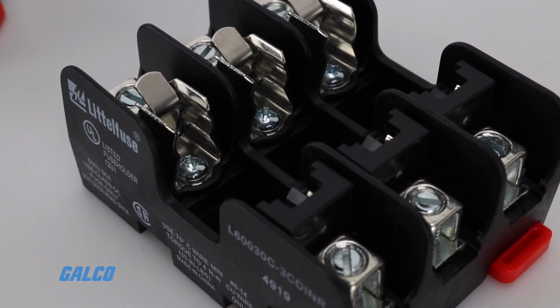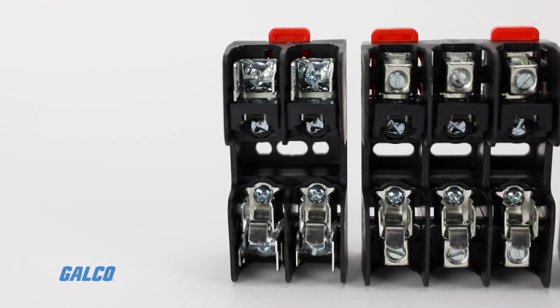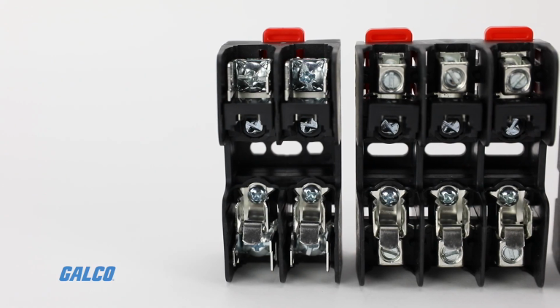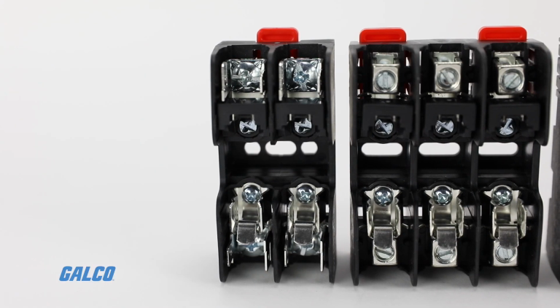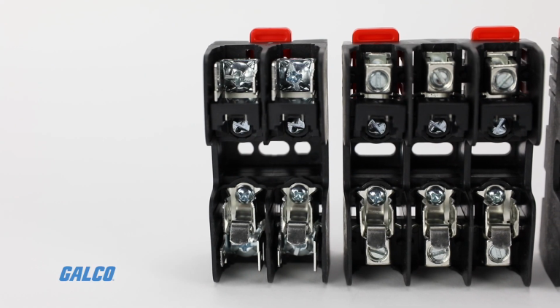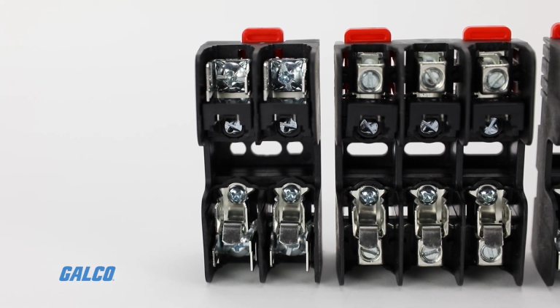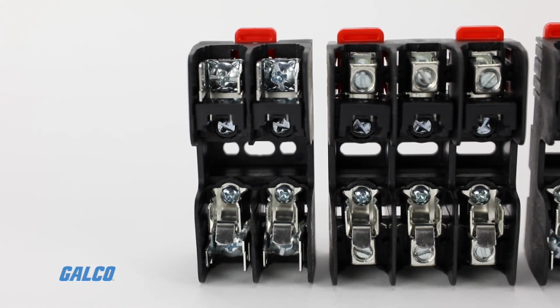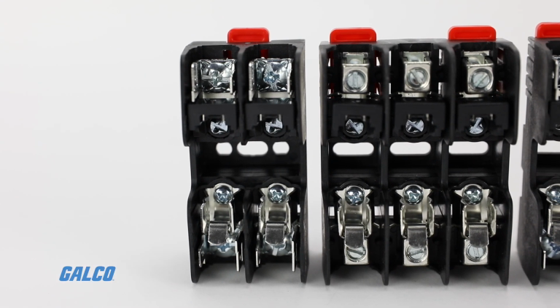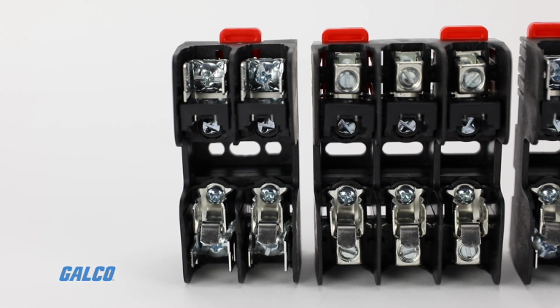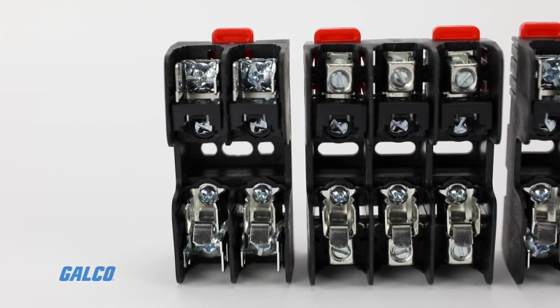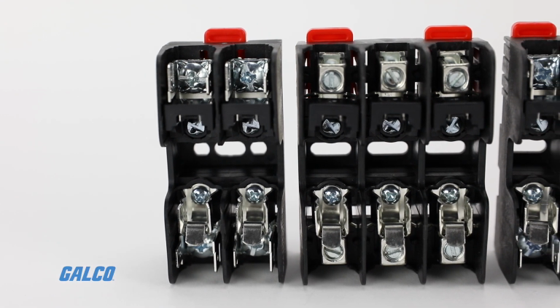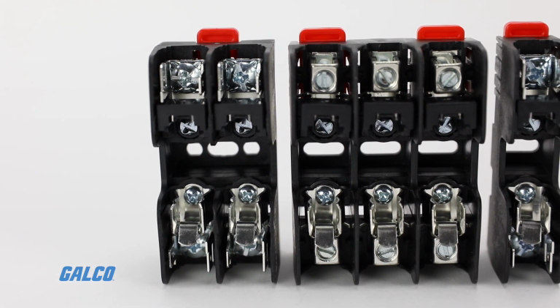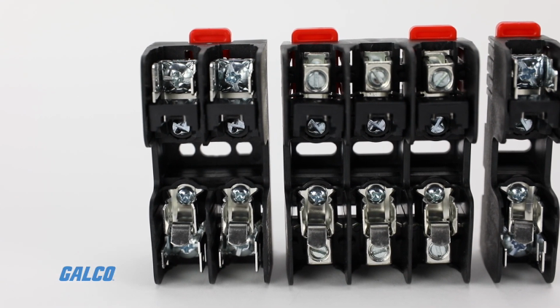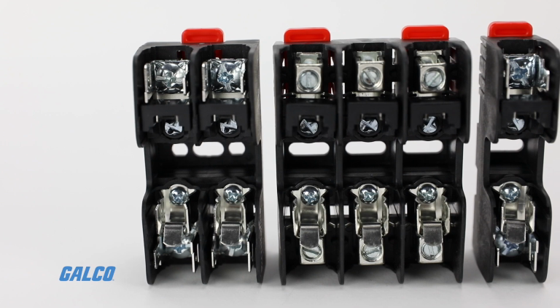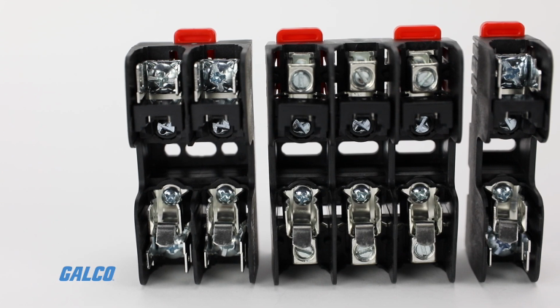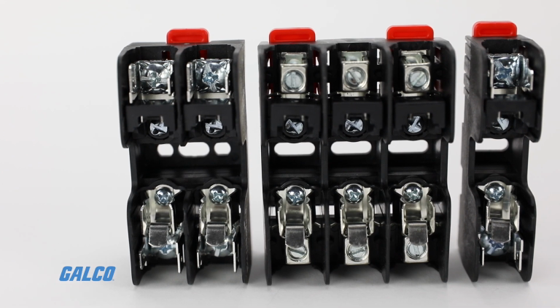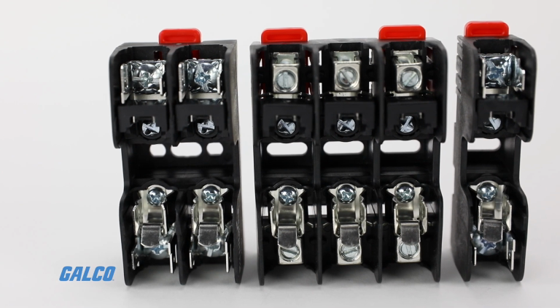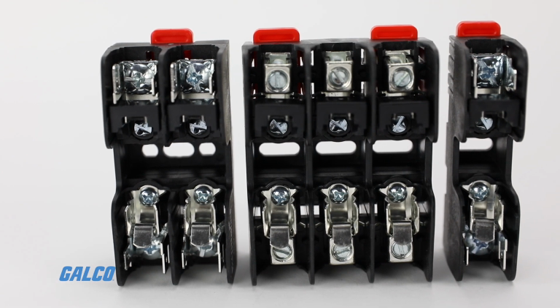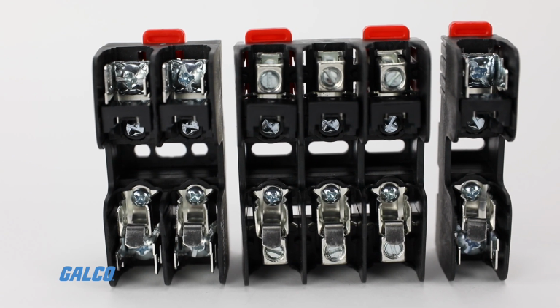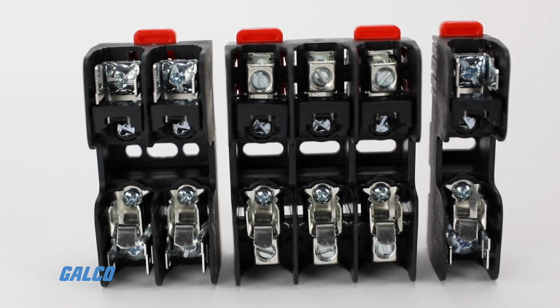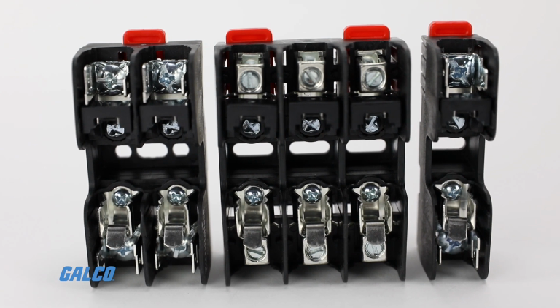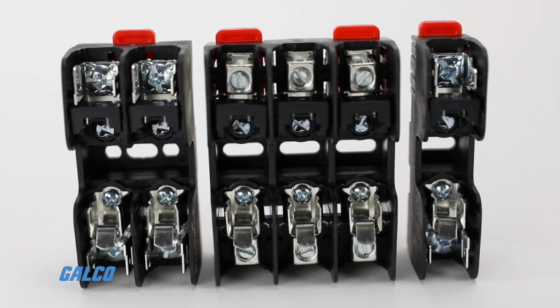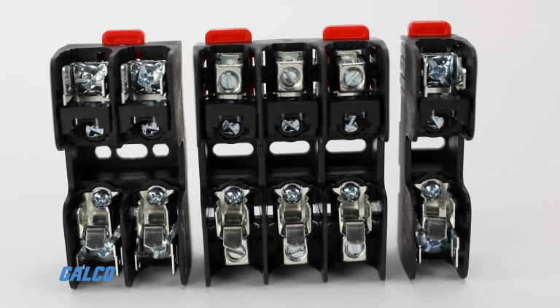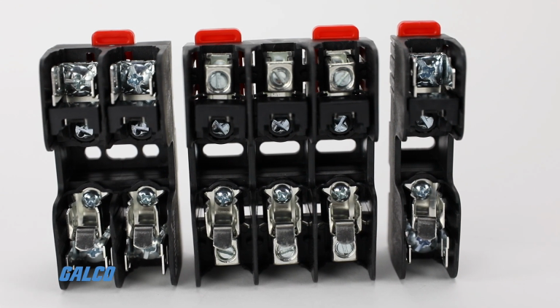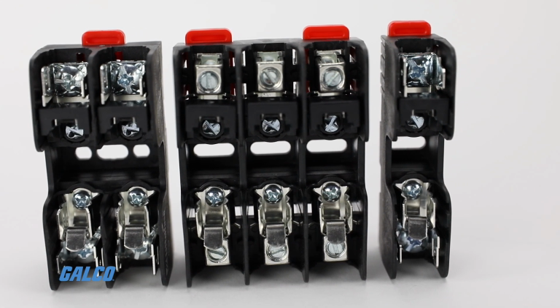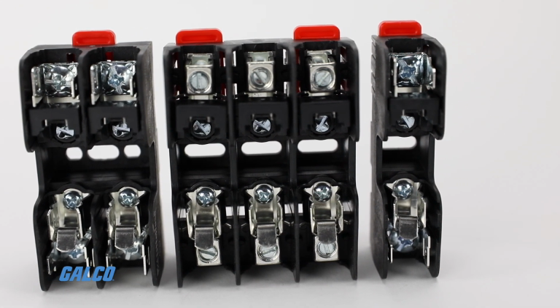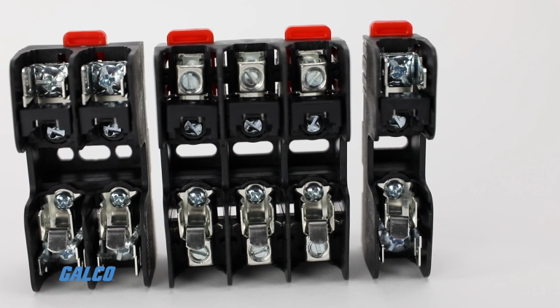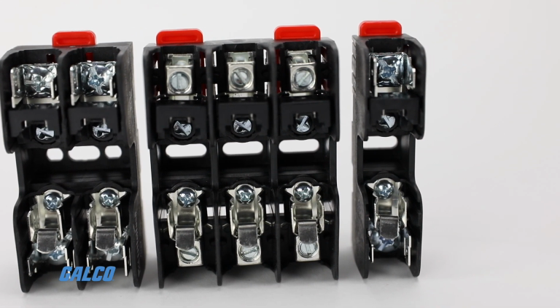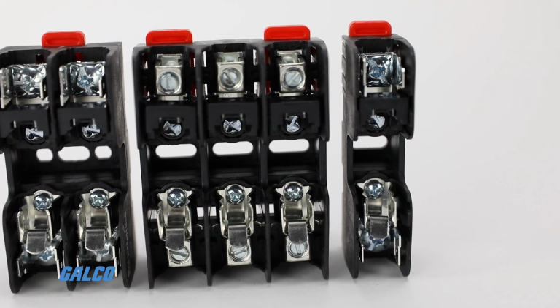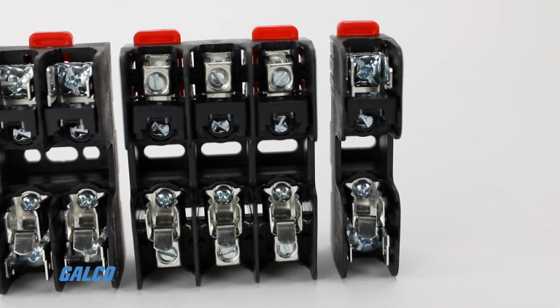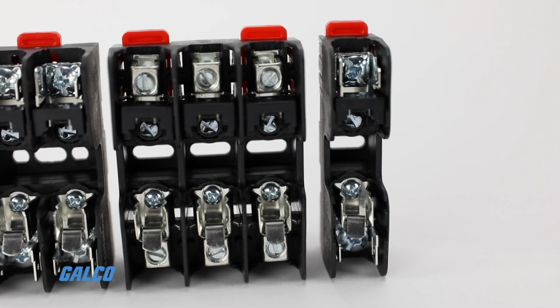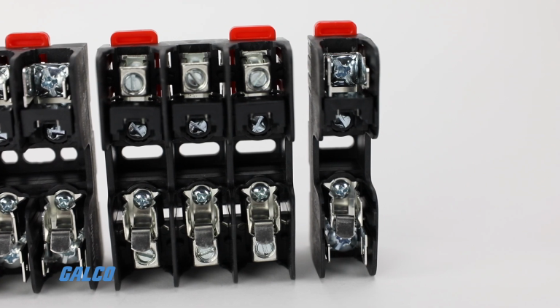The L600C series features interlocking fuse blocks that allow for ganging to produce a fuse block with any number of poles.